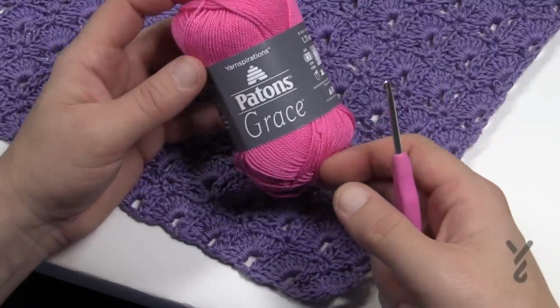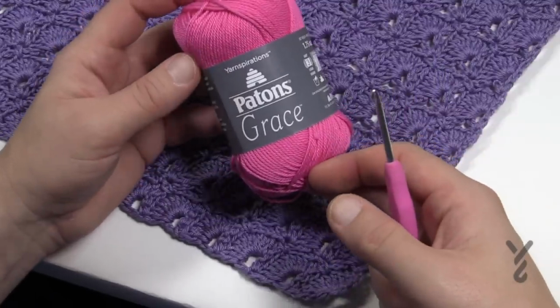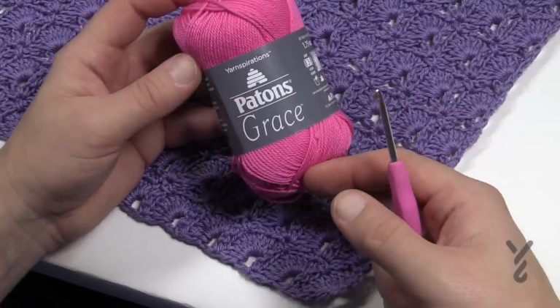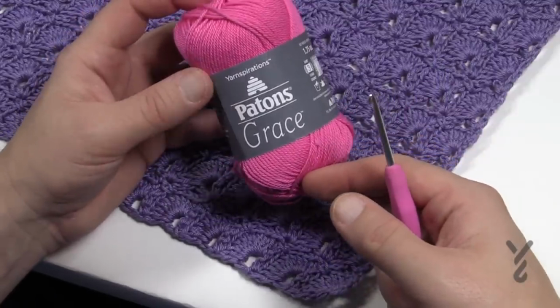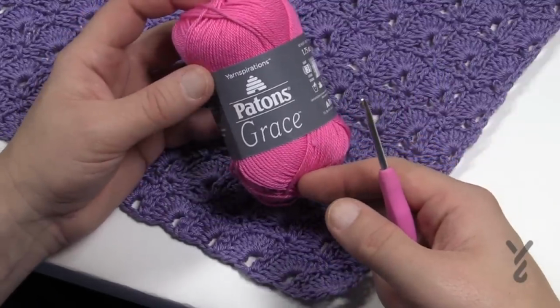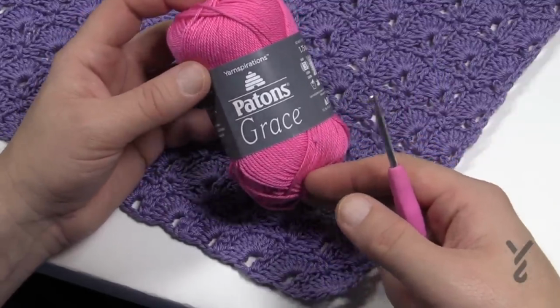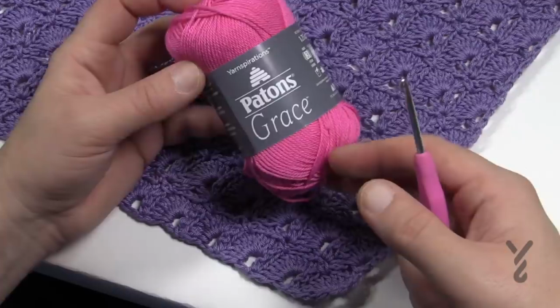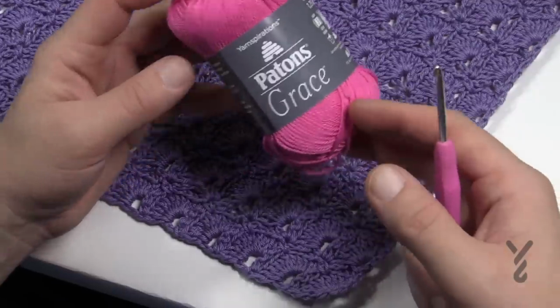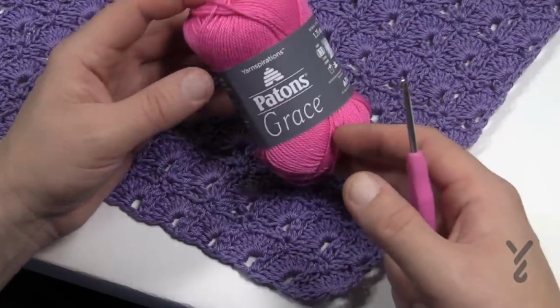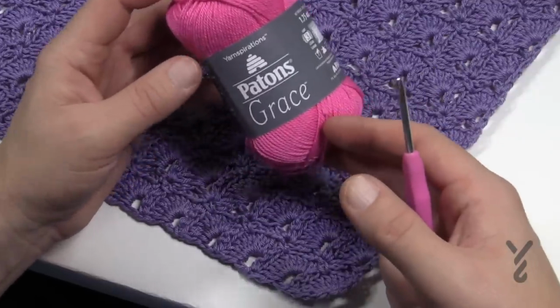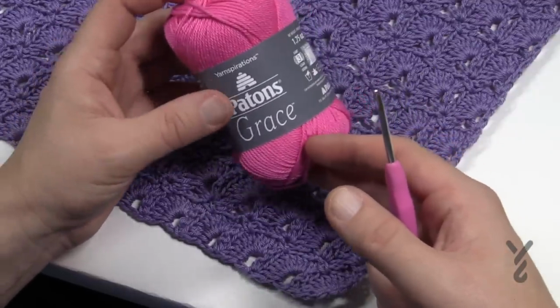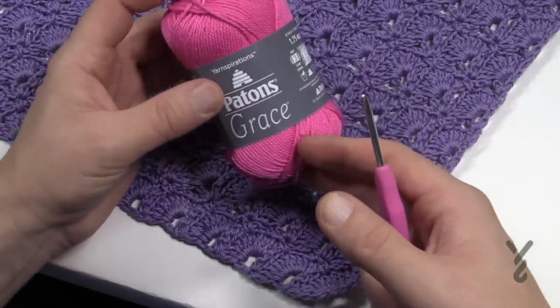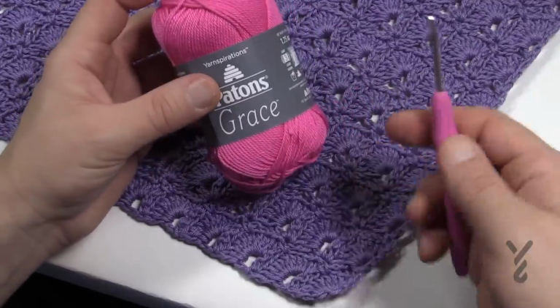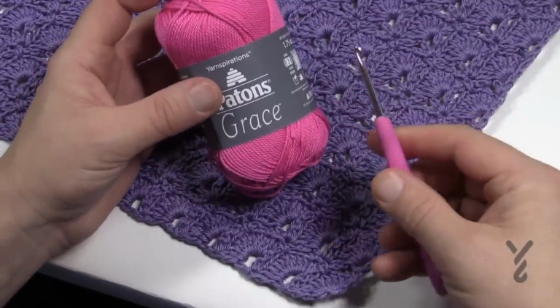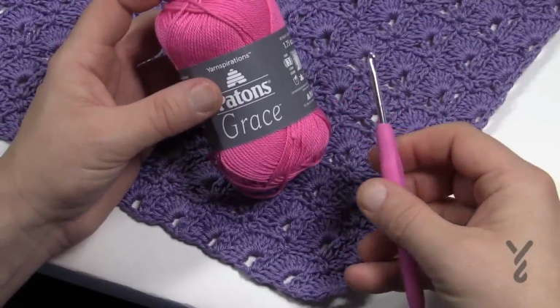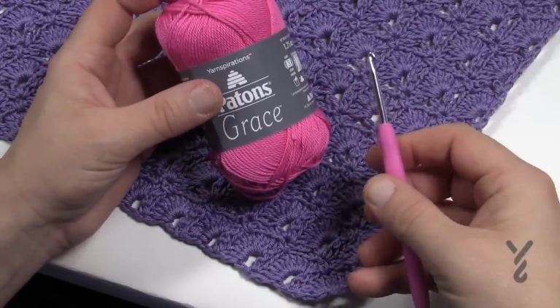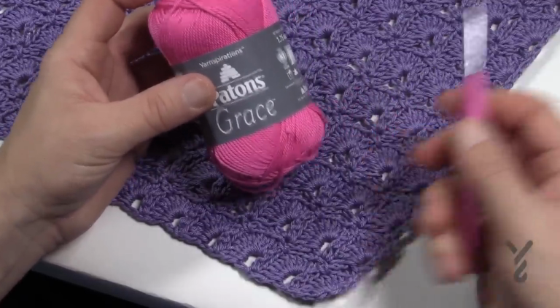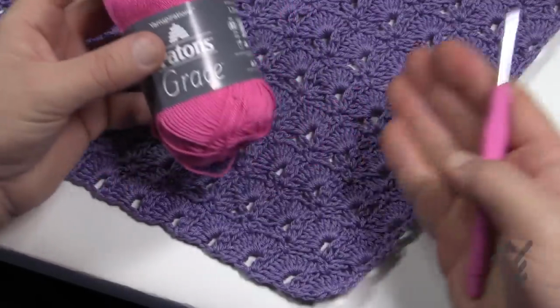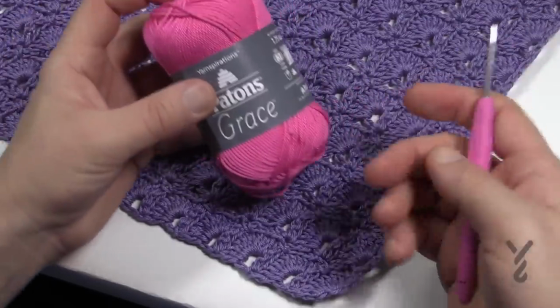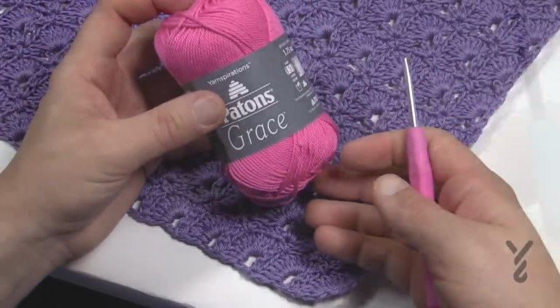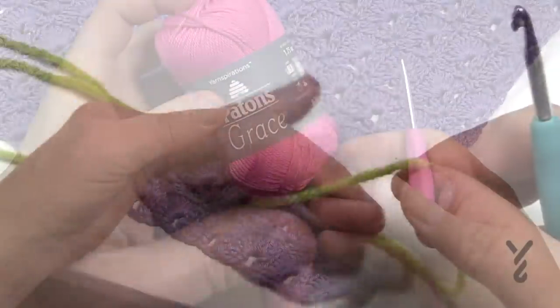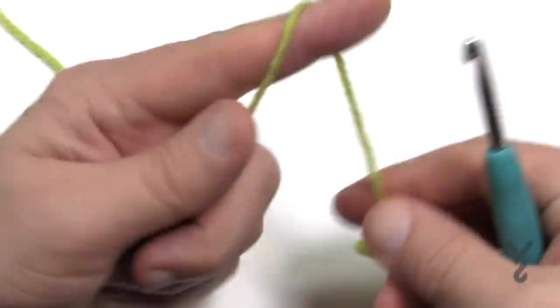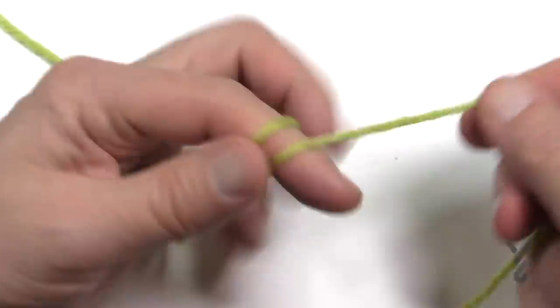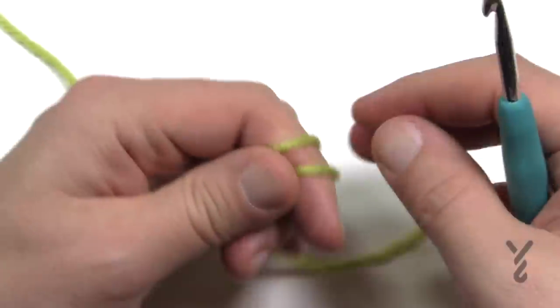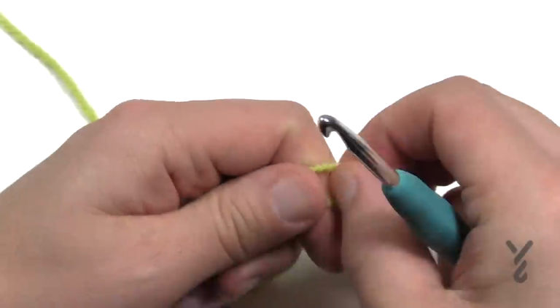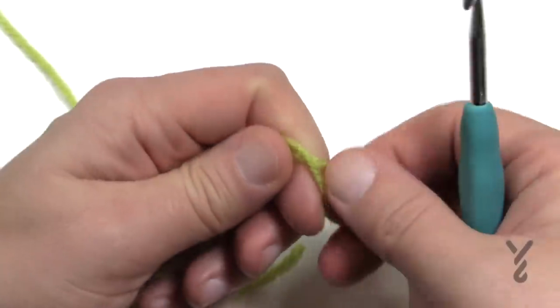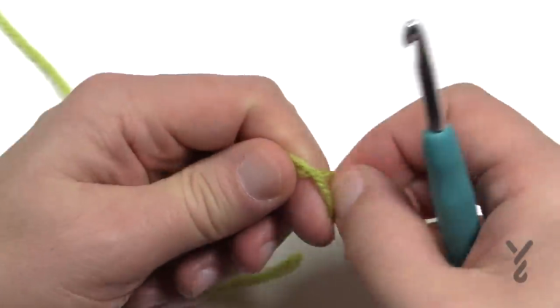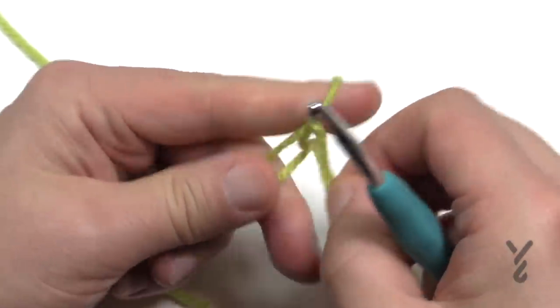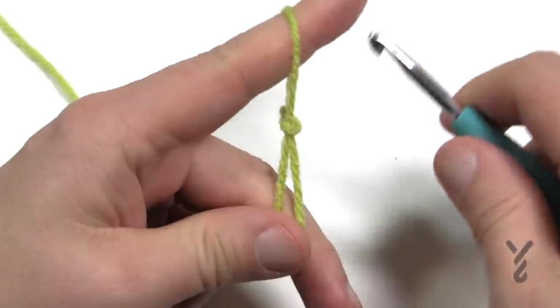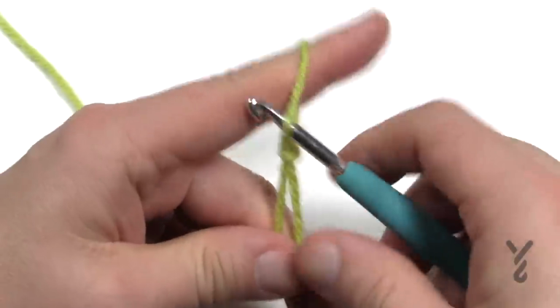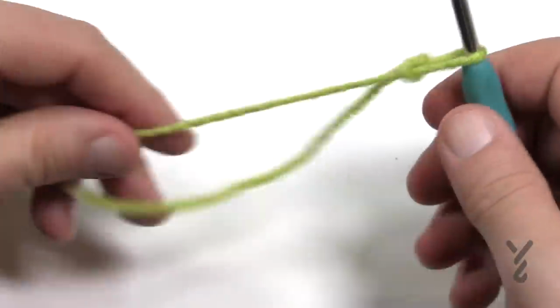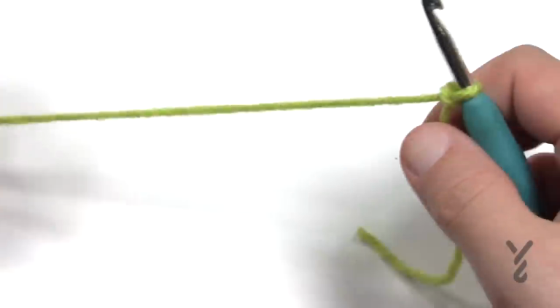Without further ado I'm going to play the other tutorial now and it'll exactly make this, but just substitute Payton's Grace with a 4mm size G crochet hook if you'd like to make this particular sample. So let's begin today. I am using a 5mm size H crochet hook today and let's begin.